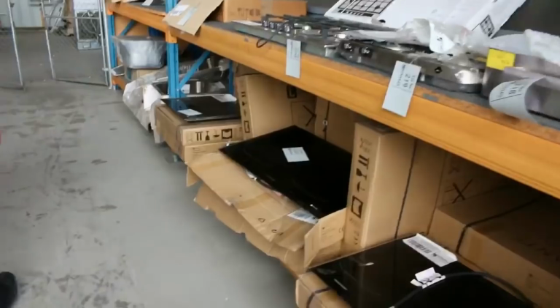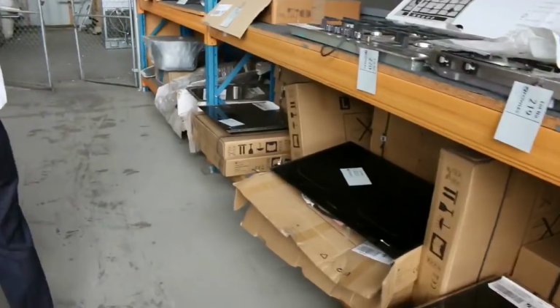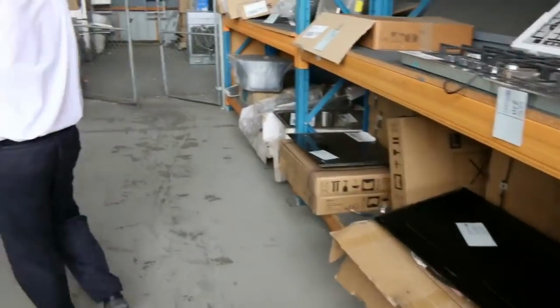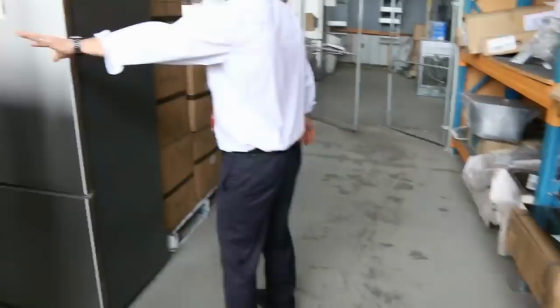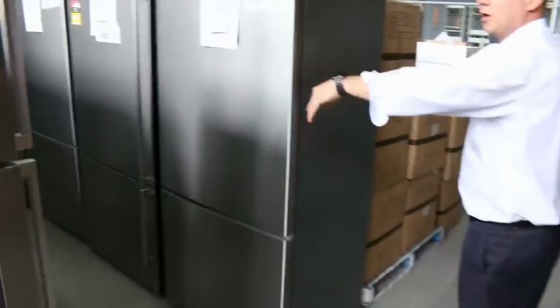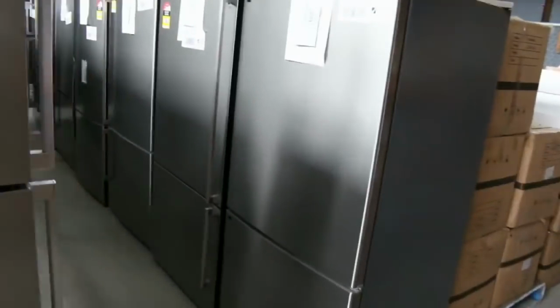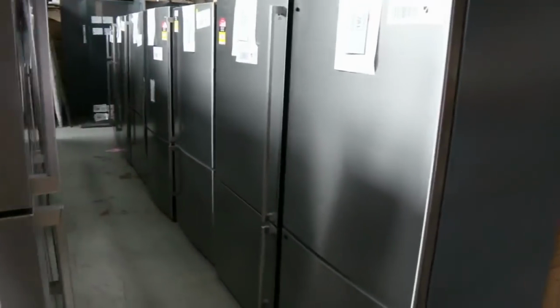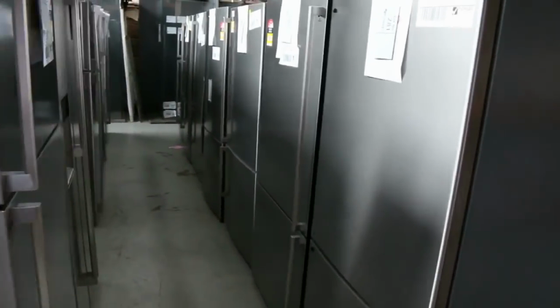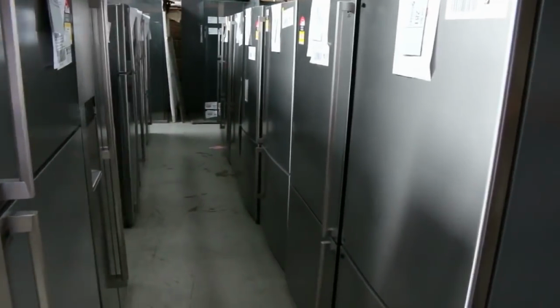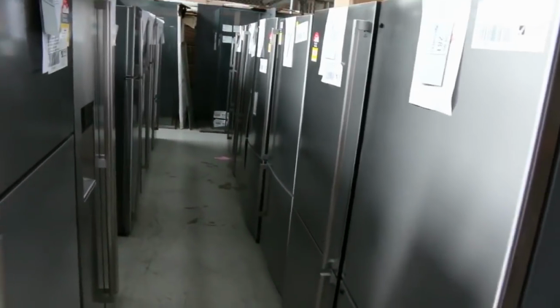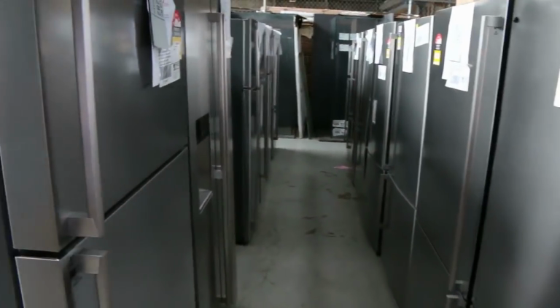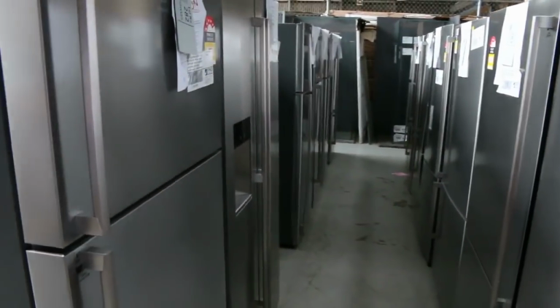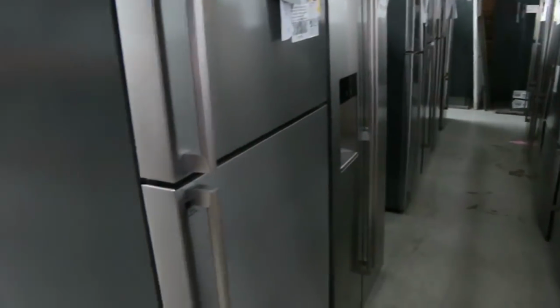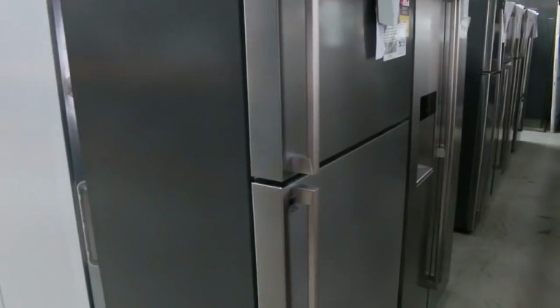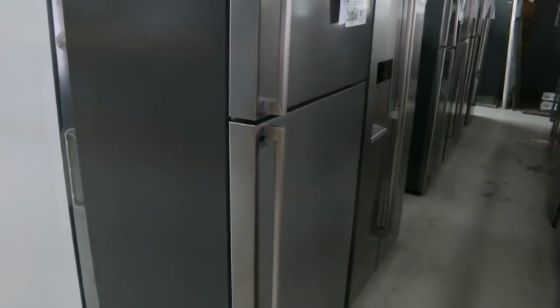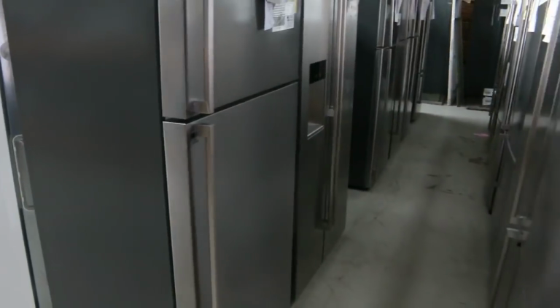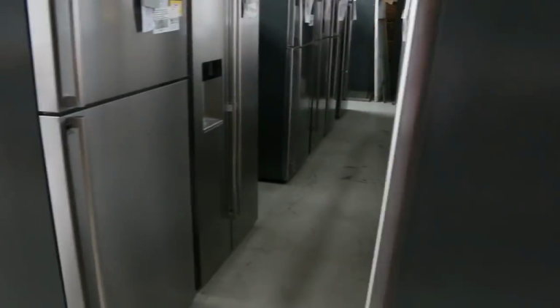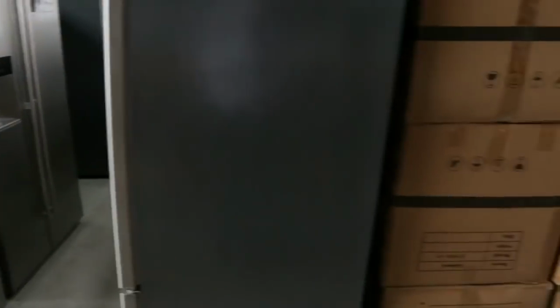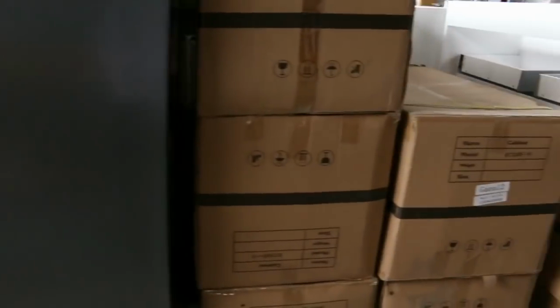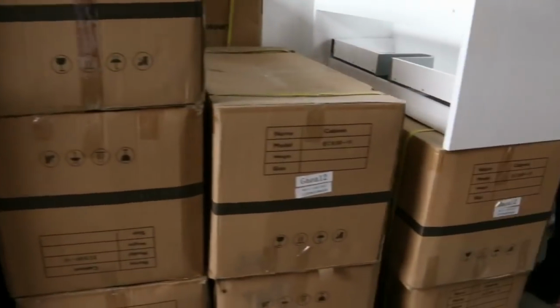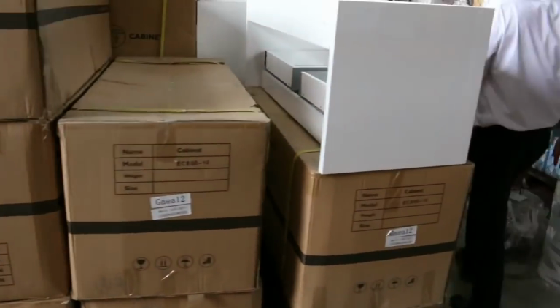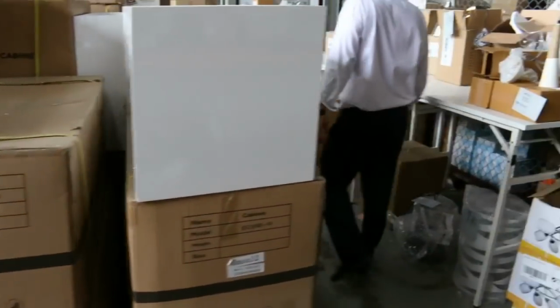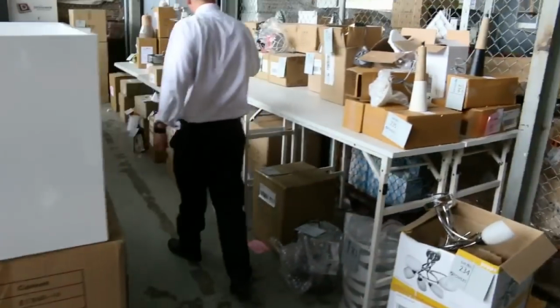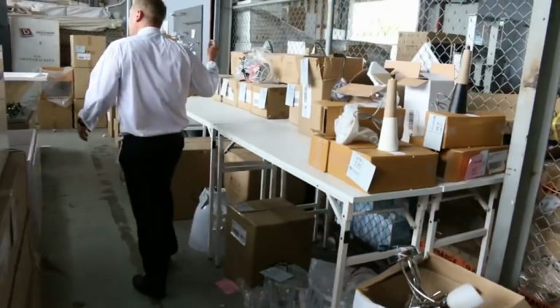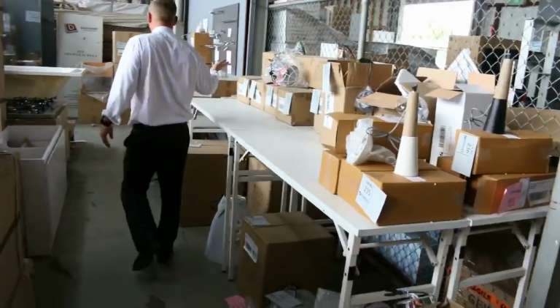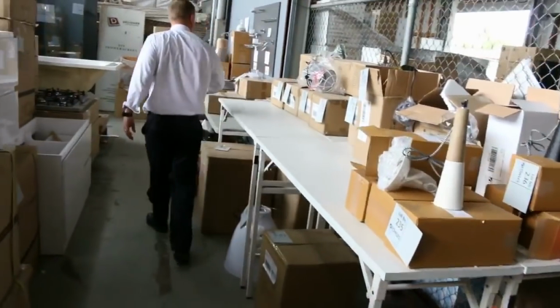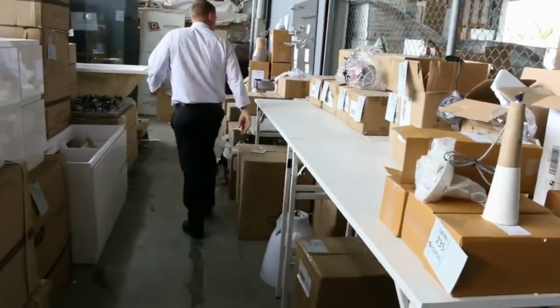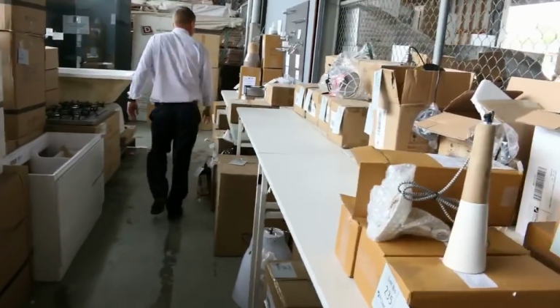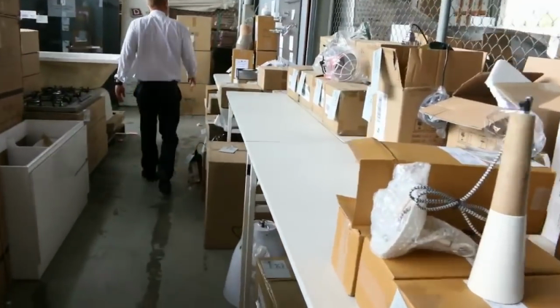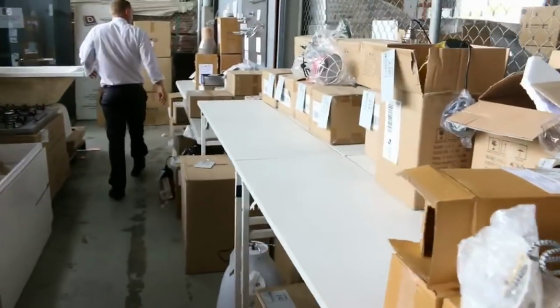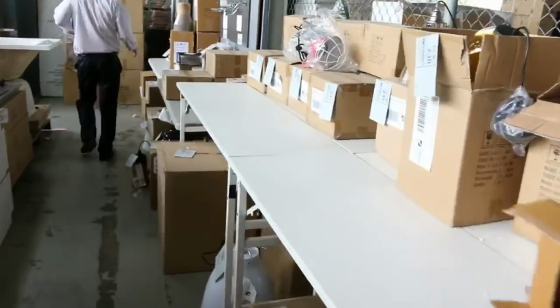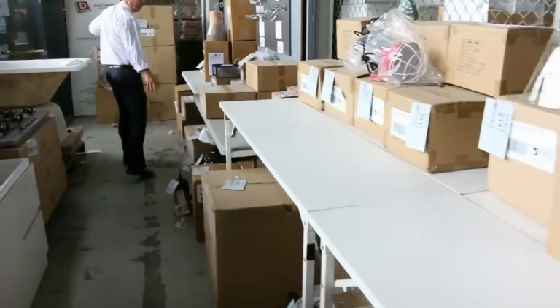I reckon there are about 80 fridges as well, so that's a really good offering. It's probably one of our best offerings on fridges, and they will all have a warranty of three to twelve months, just depending on which ones you're looking at.